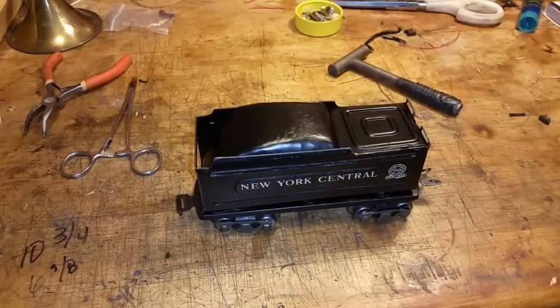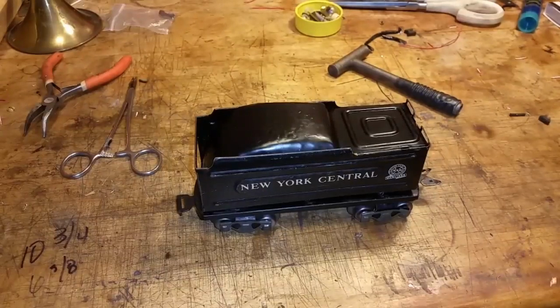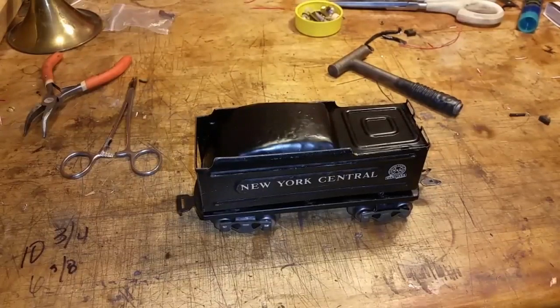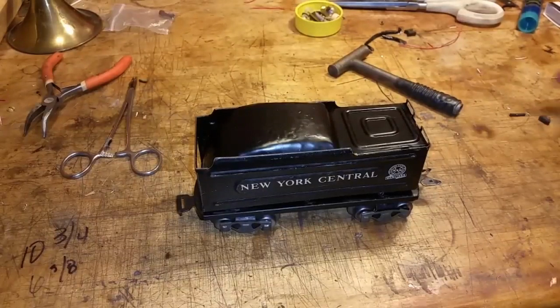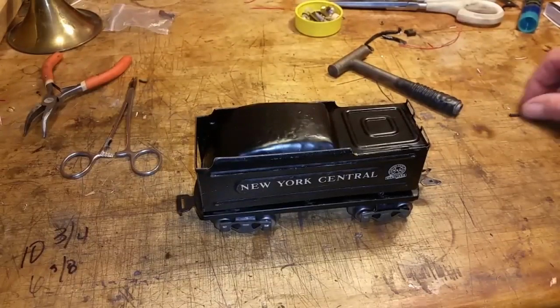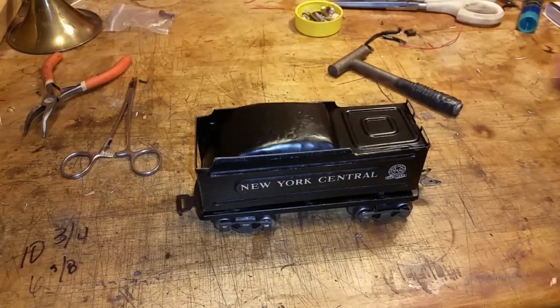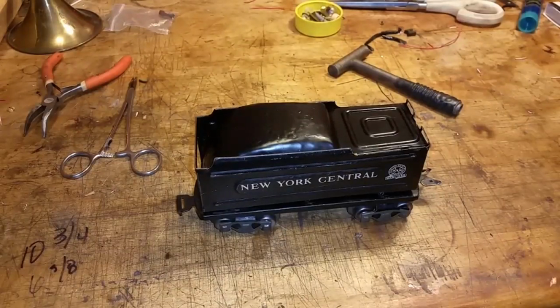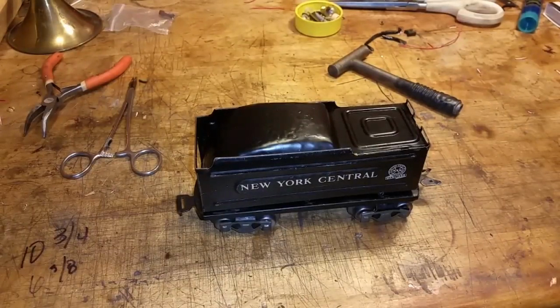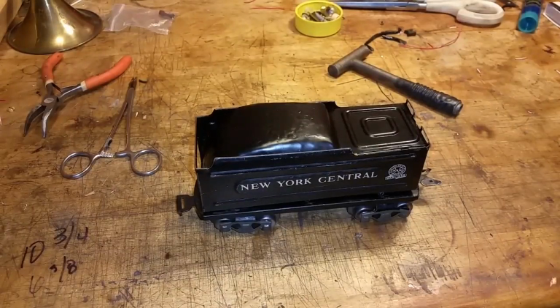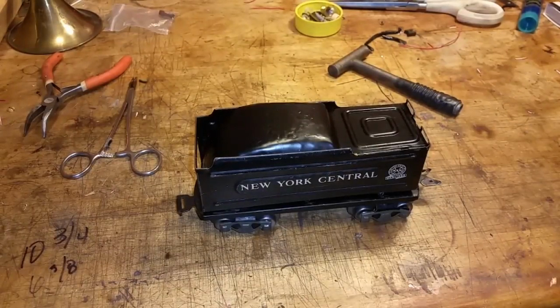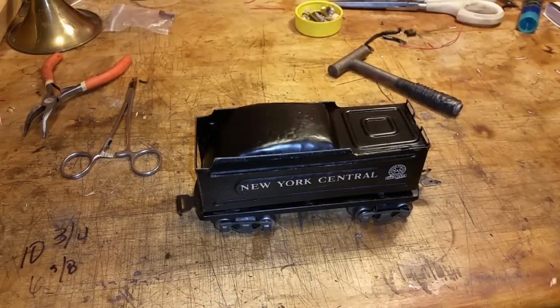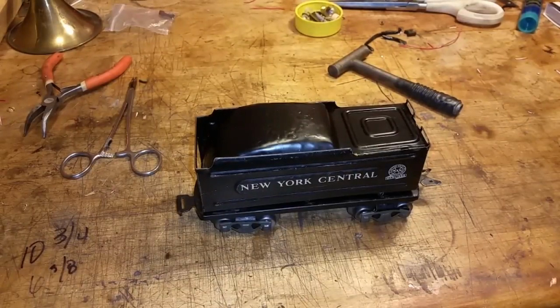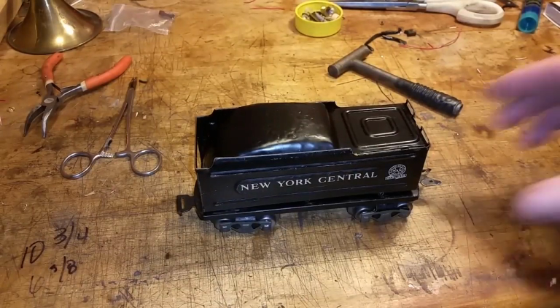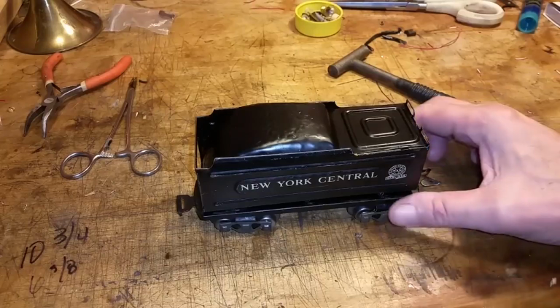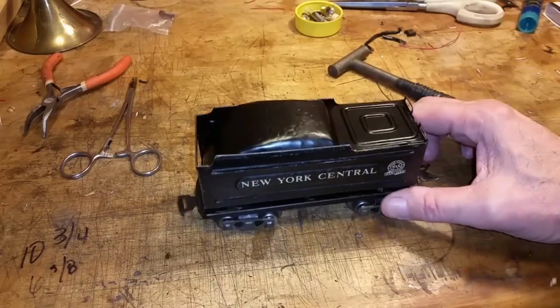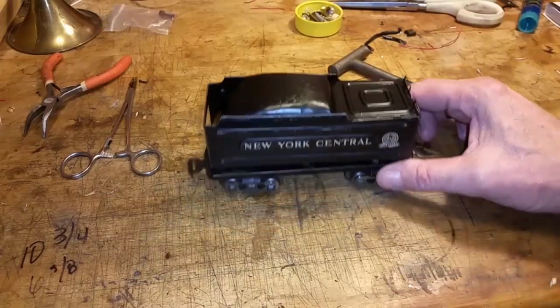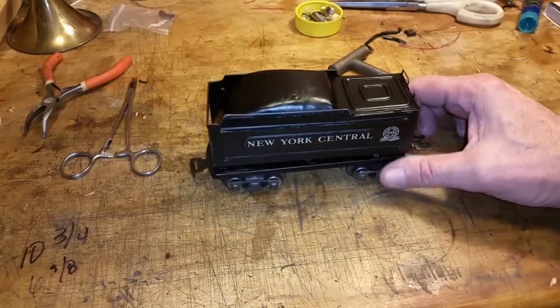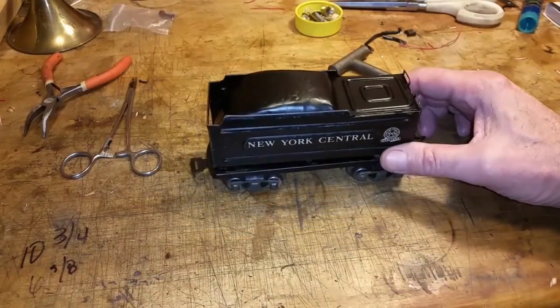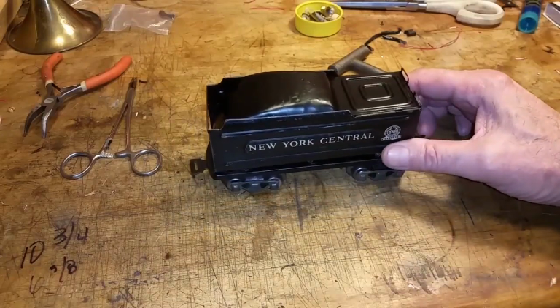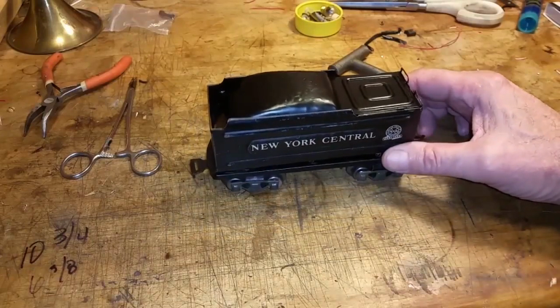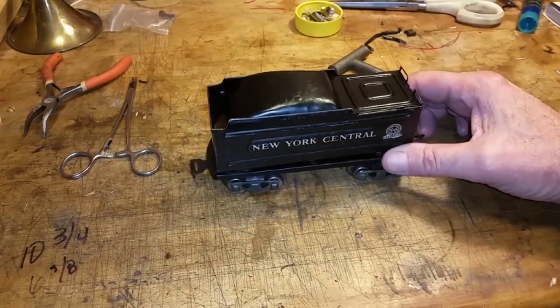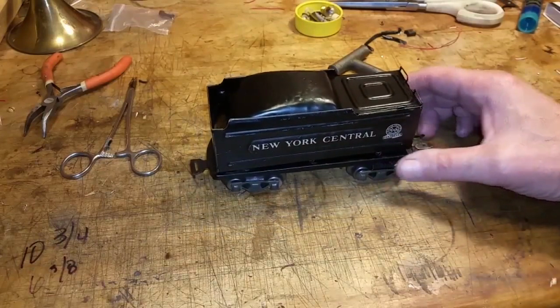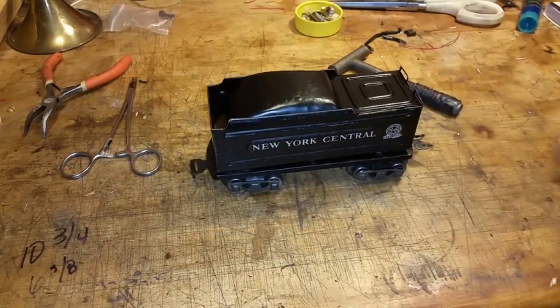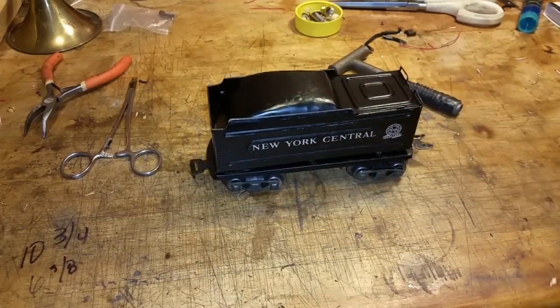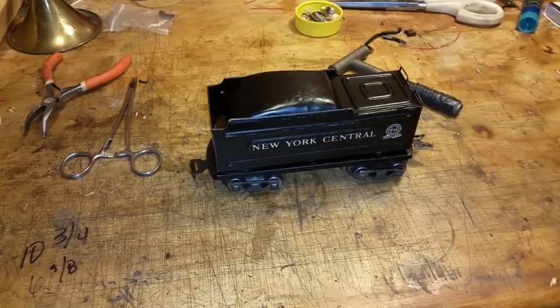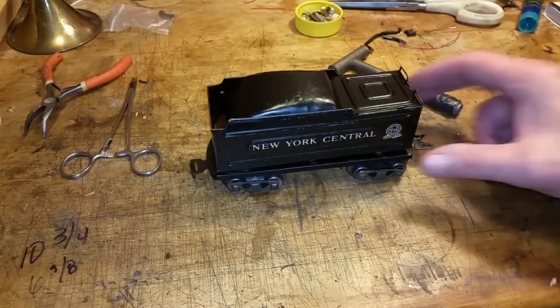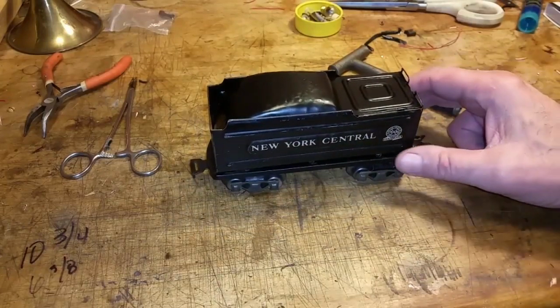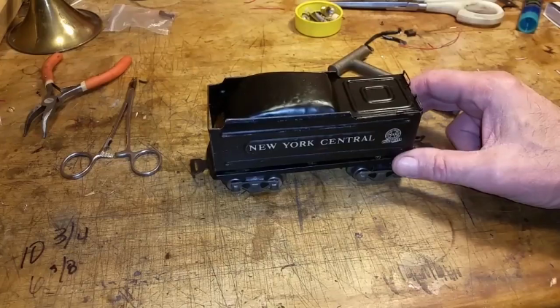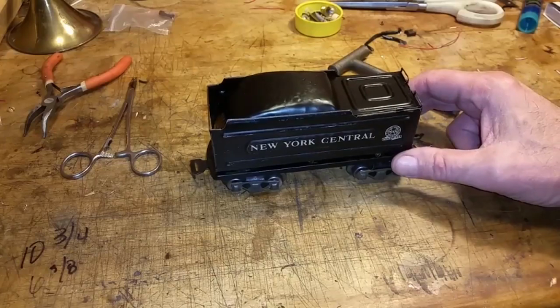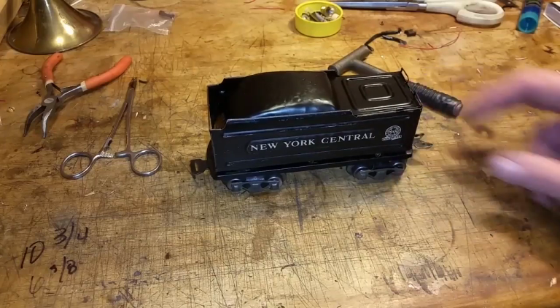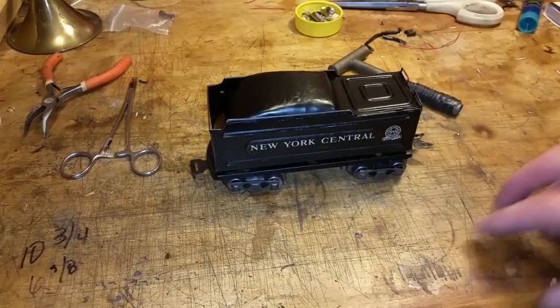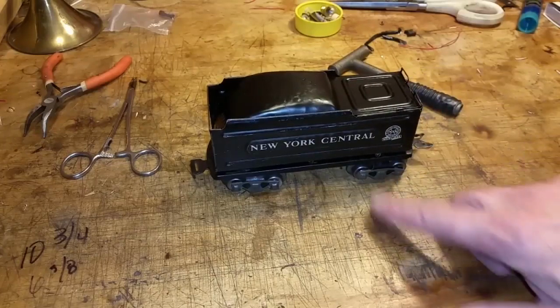Greetings, Benjamin J. from Ben's Trains with another in the series. This is a tender that I got with that 897 yesterday. The old original tender, in really decent shape as you see.